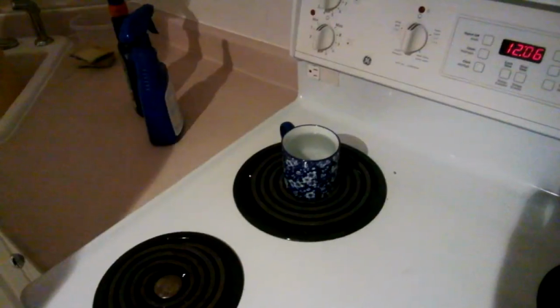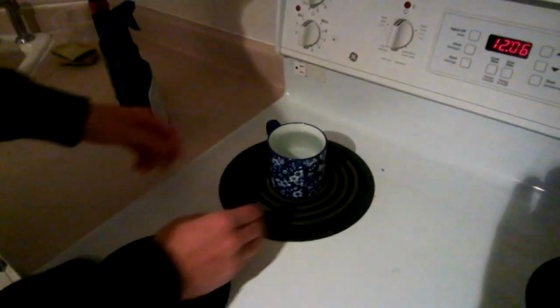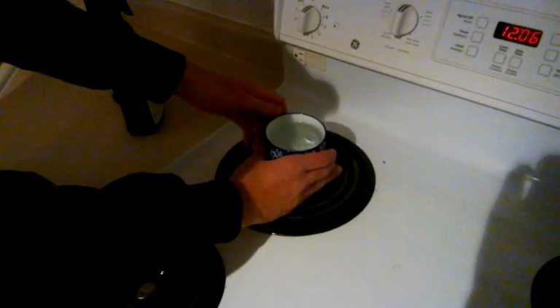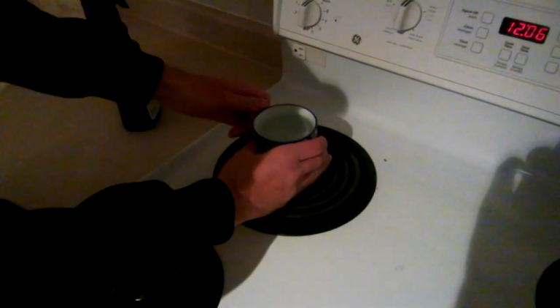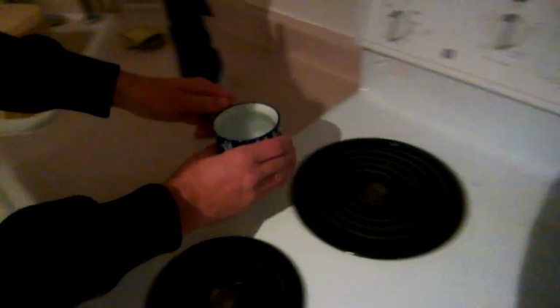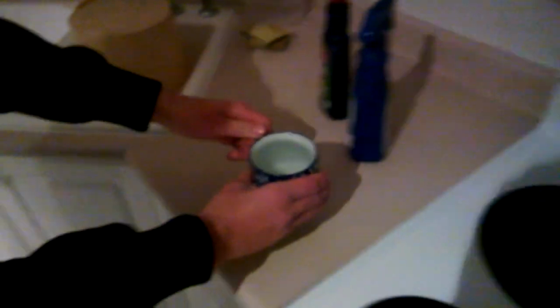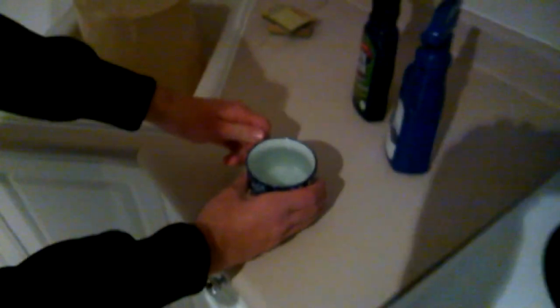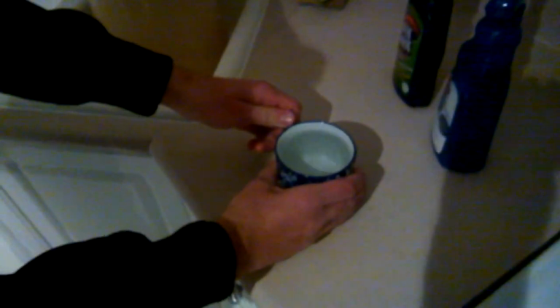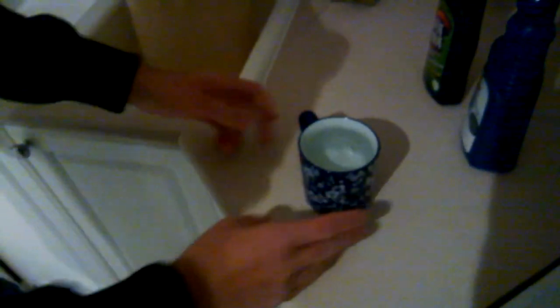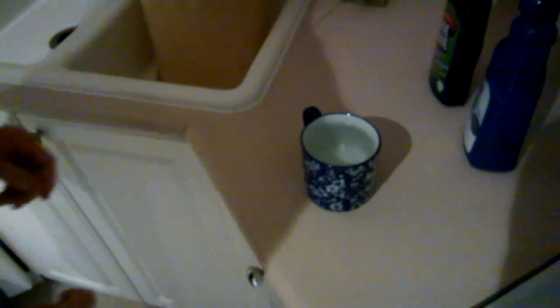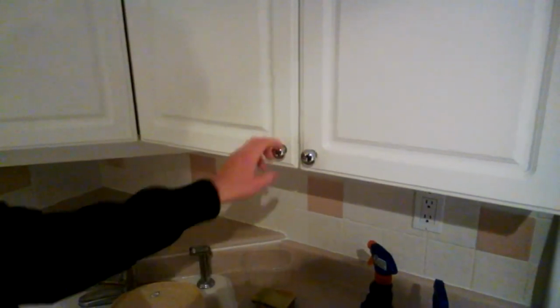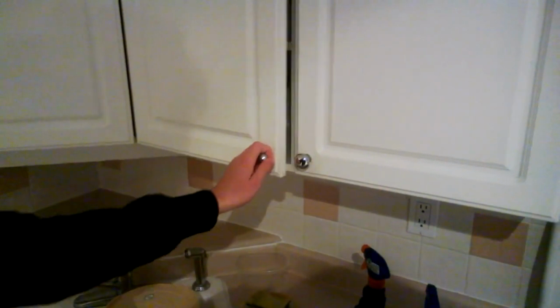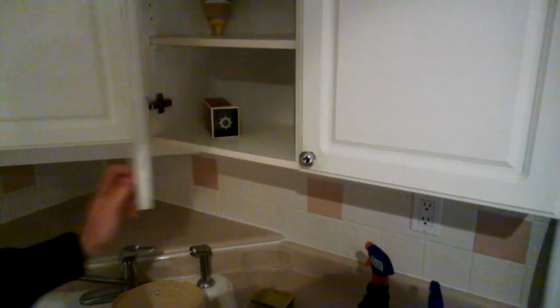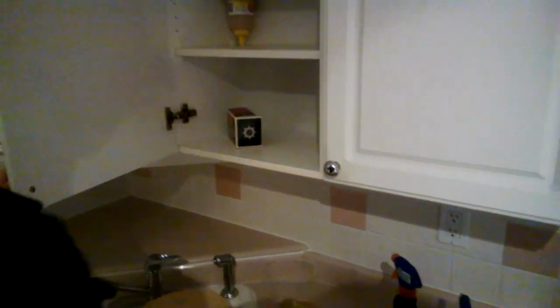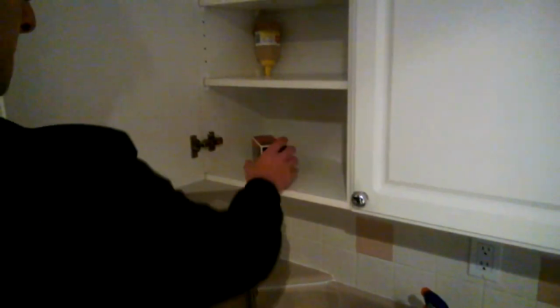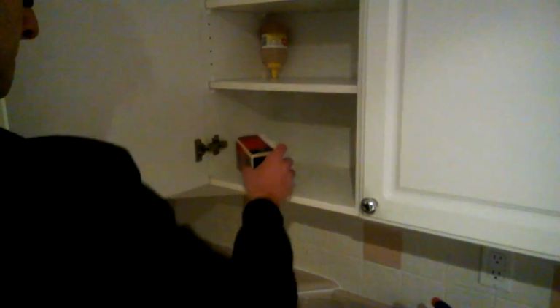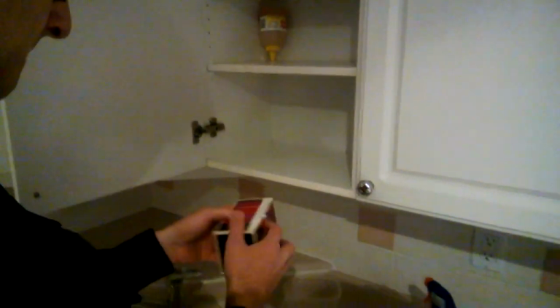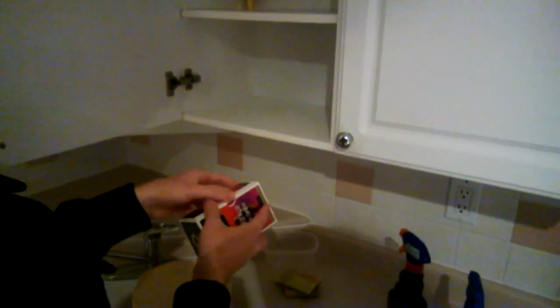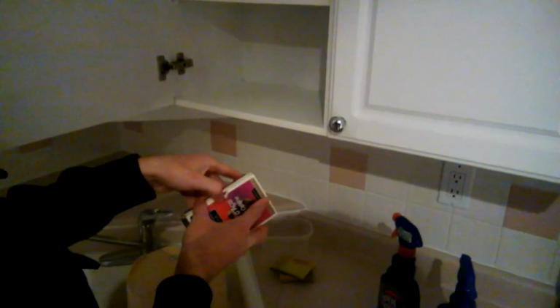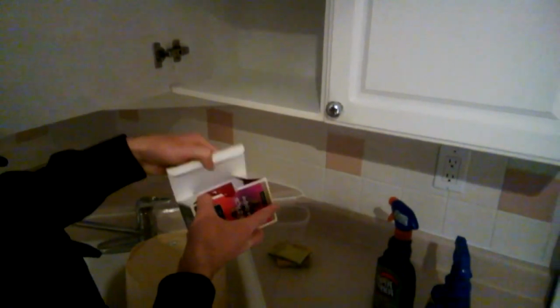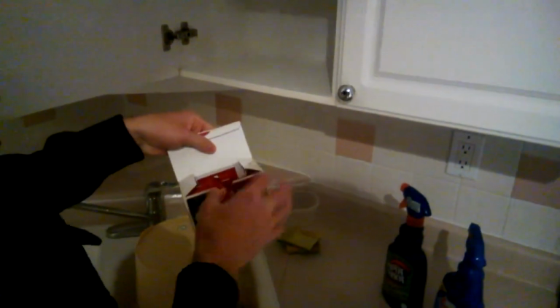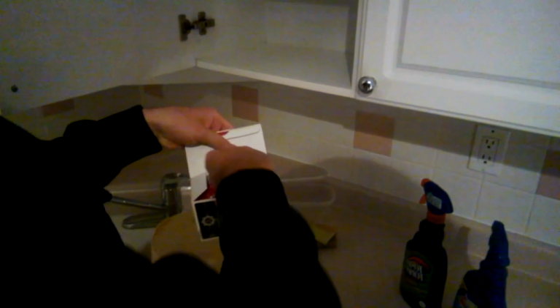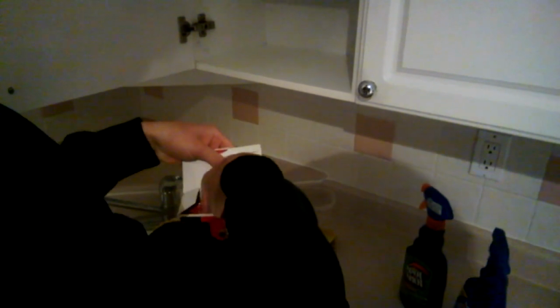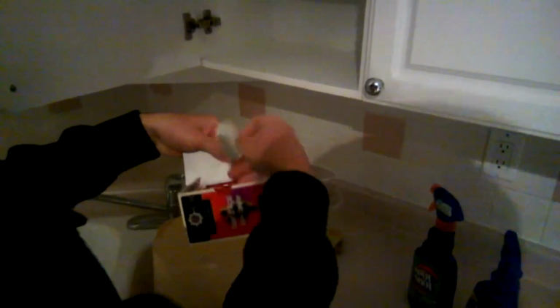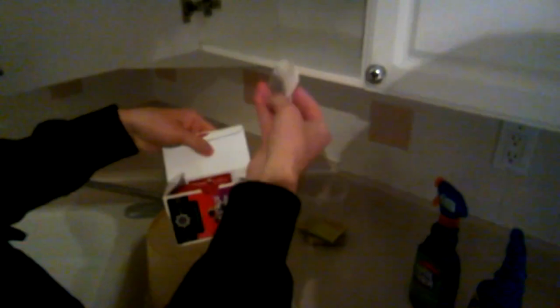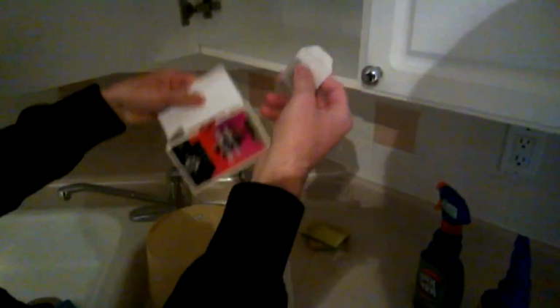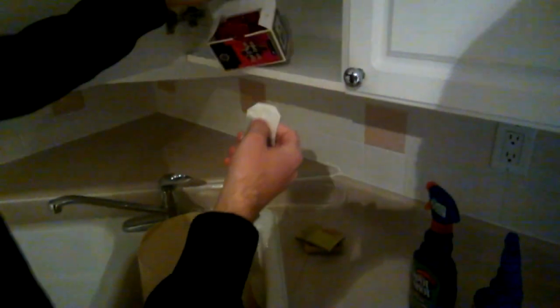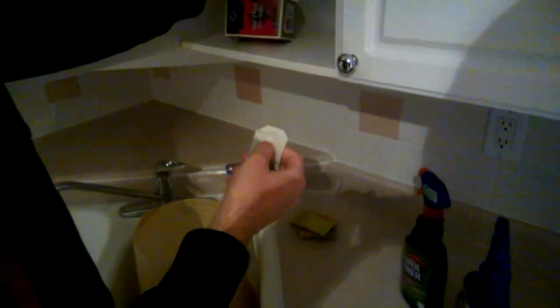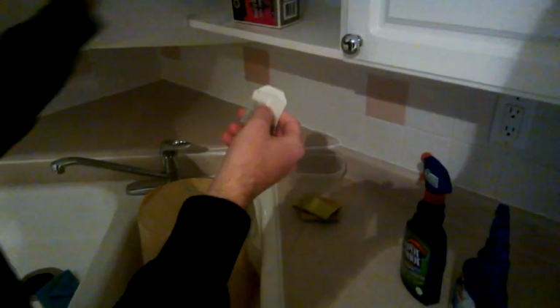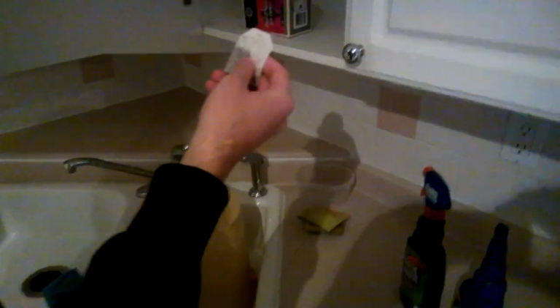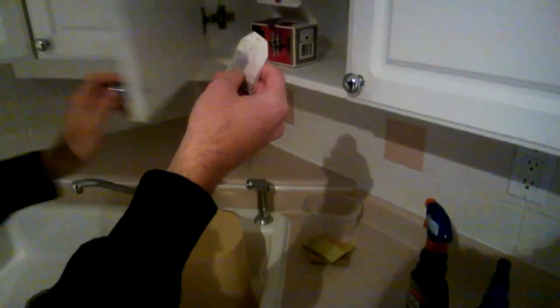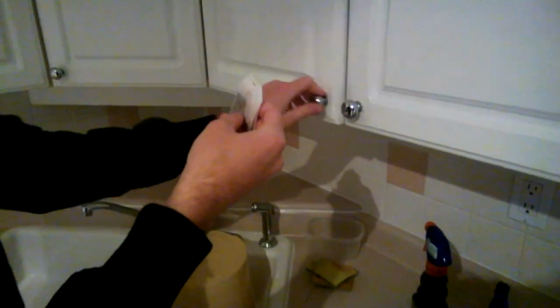Once the tea is finished boiling, place it on the counter to cool. Take a tea bag from the cupboard and place it into the cup of tea.